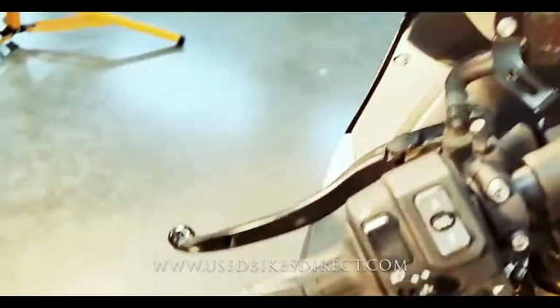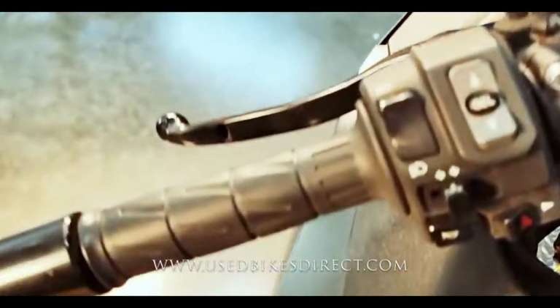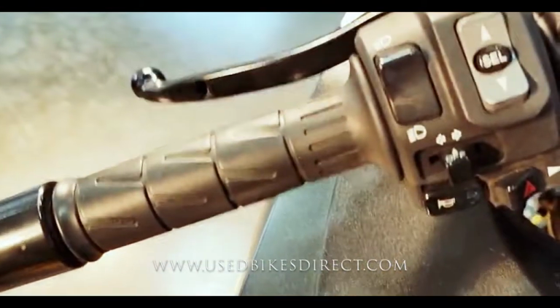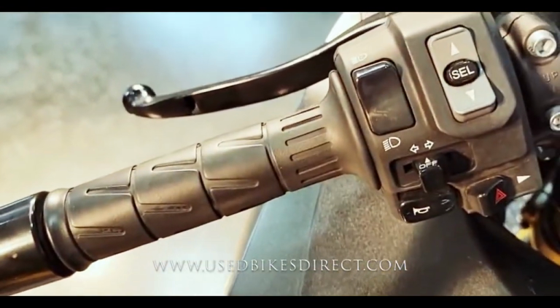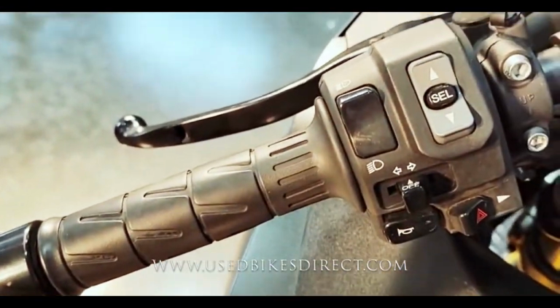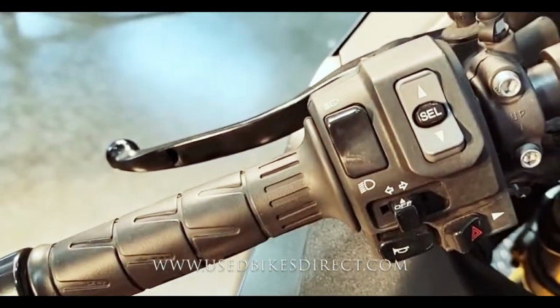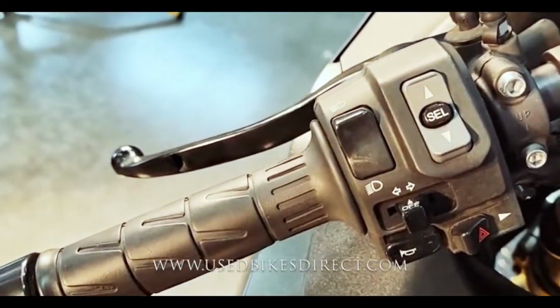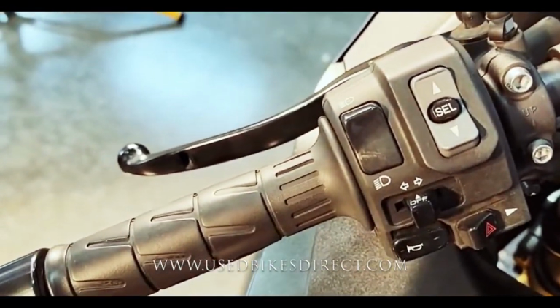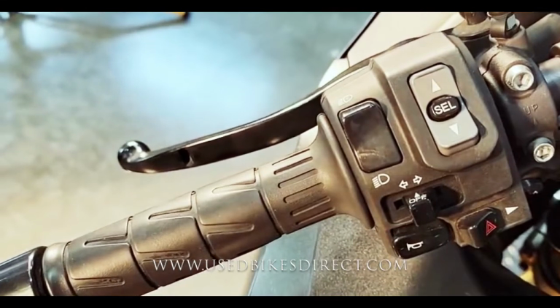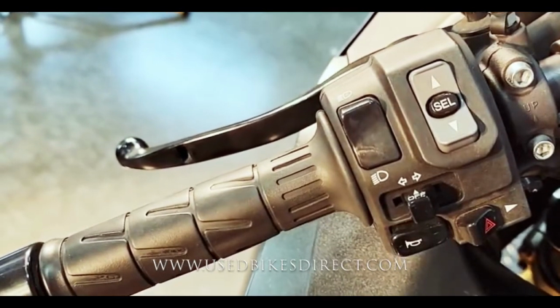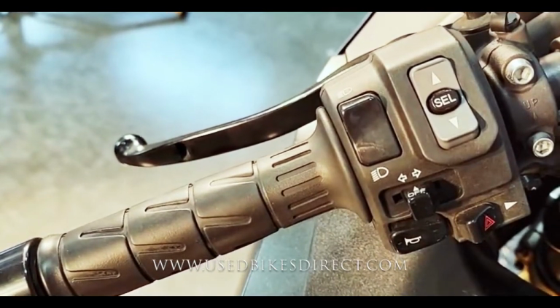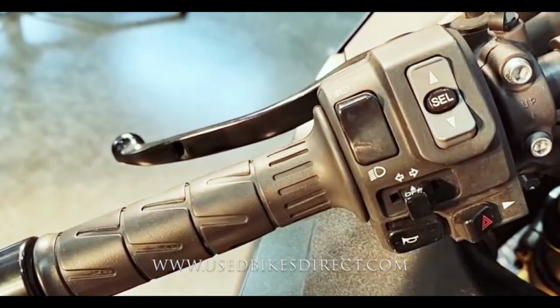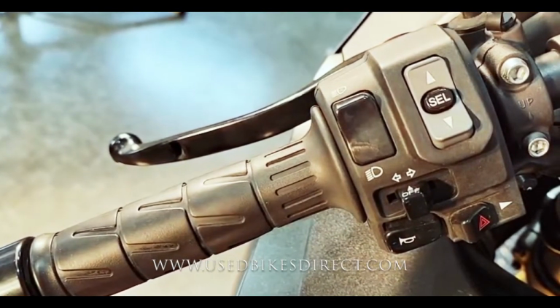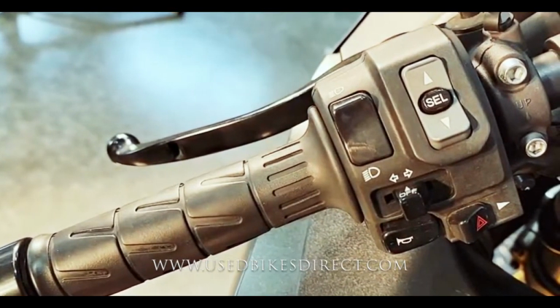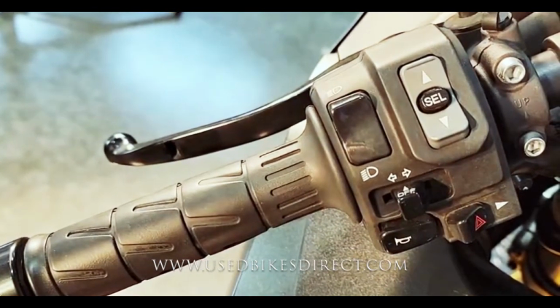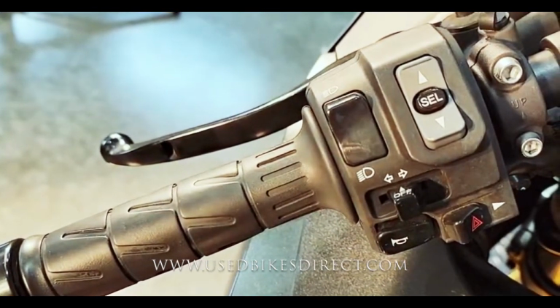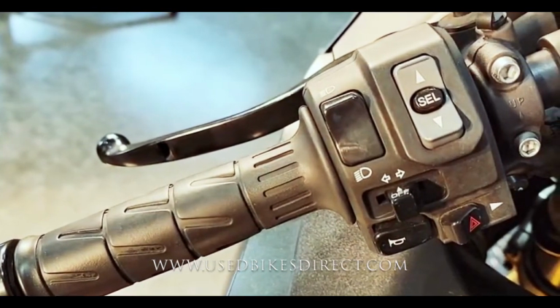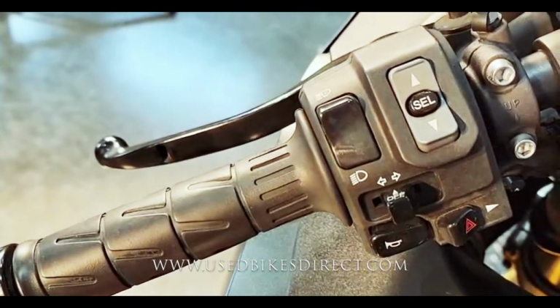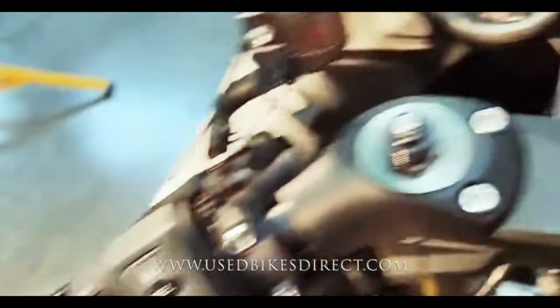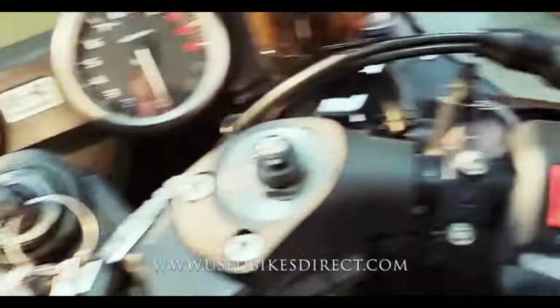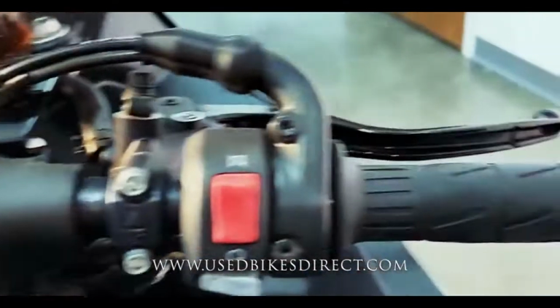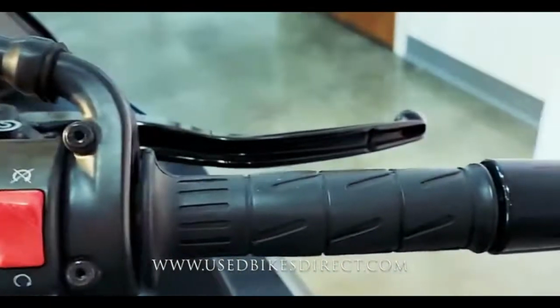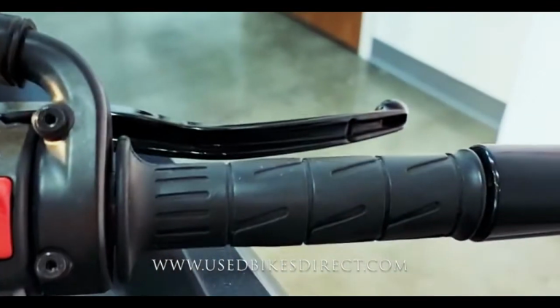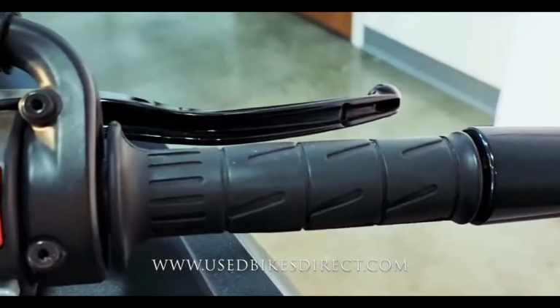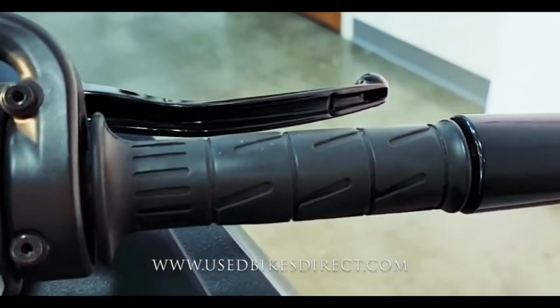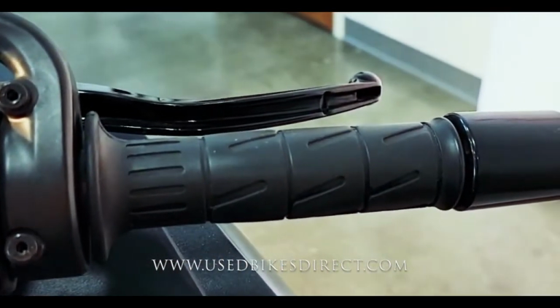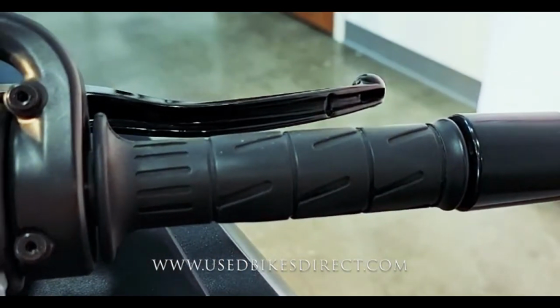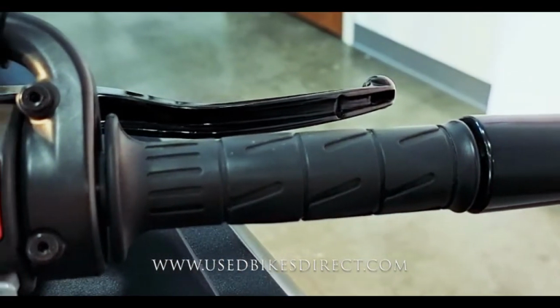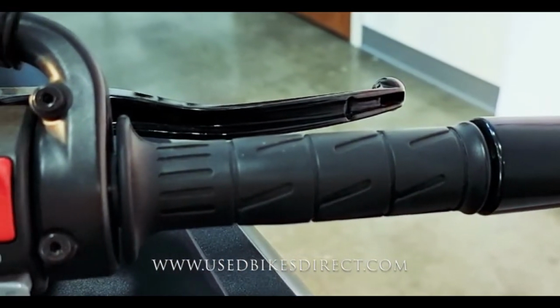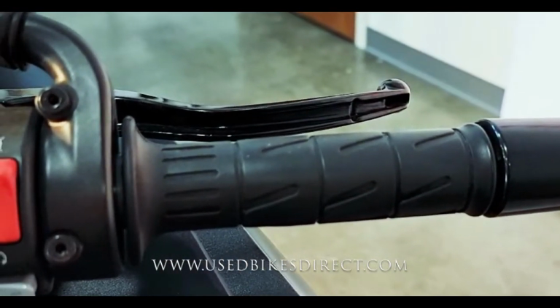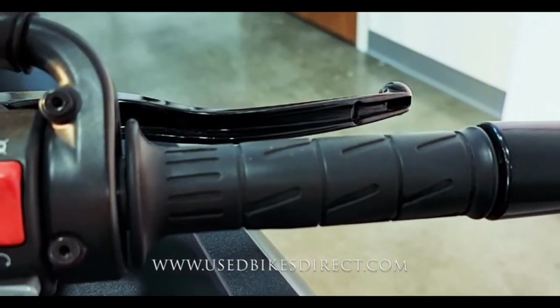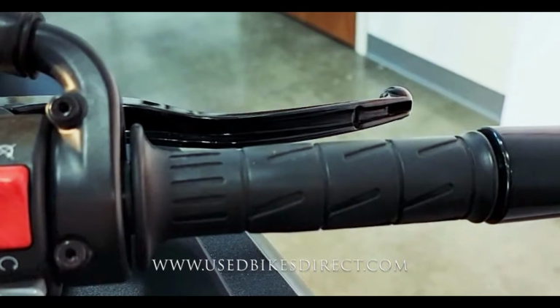Taking a look at the controls: the usual headlight, turn signal, and horn on the left-hand side, as well as your four-way emergency flashers and your menu and mode select buttons. Sweeping over to the right, you're going to have the kill switch with the starter button underneath that. Clean and simple.